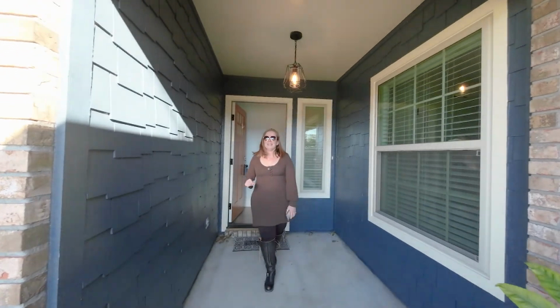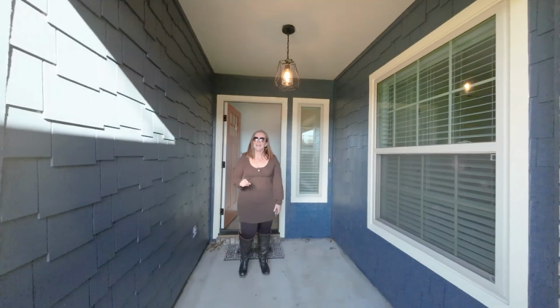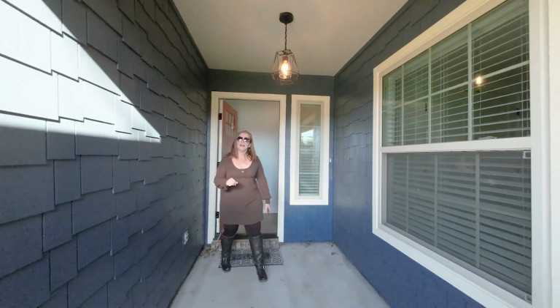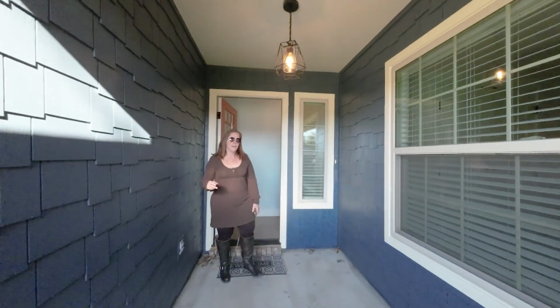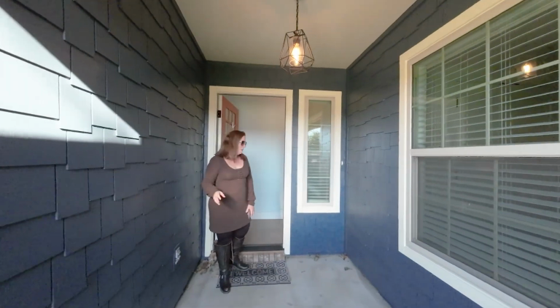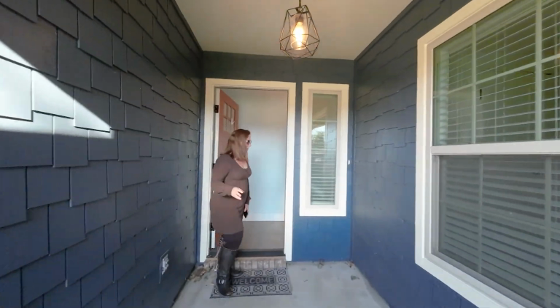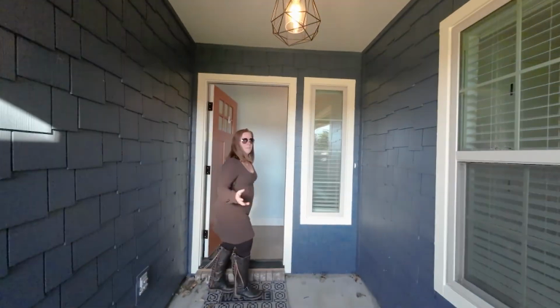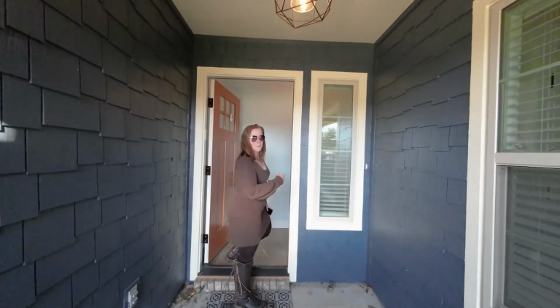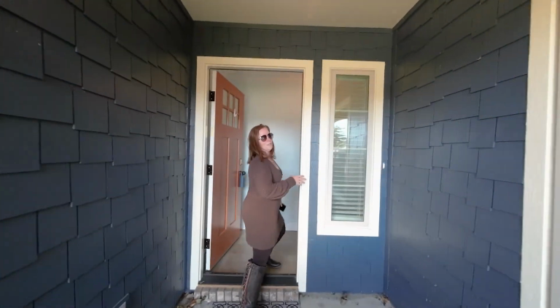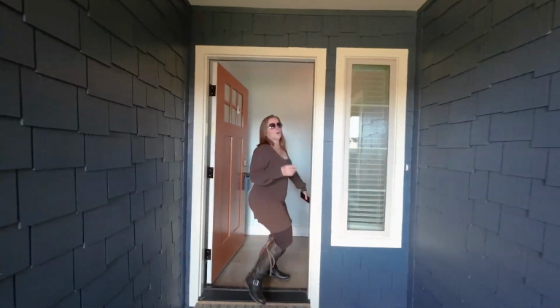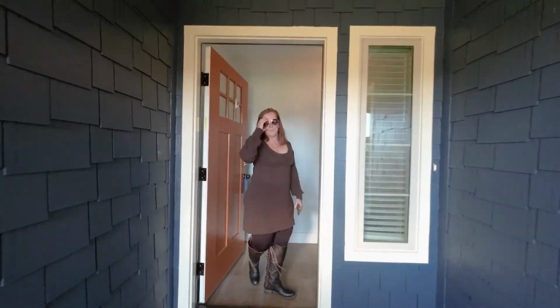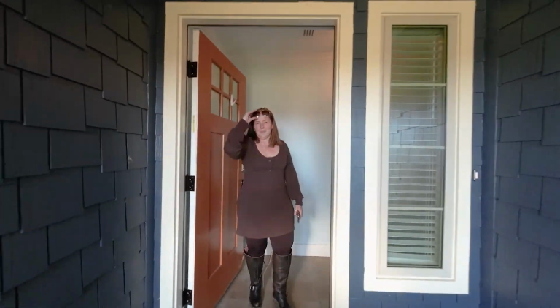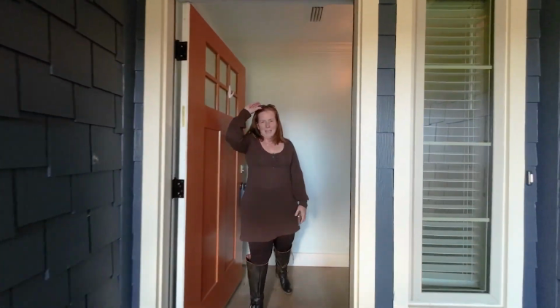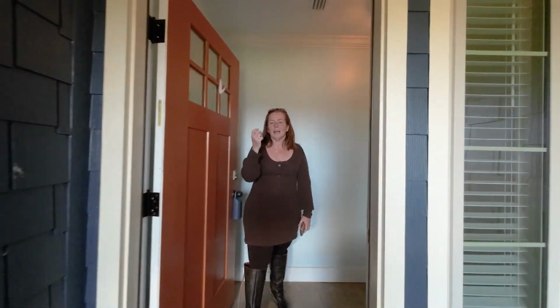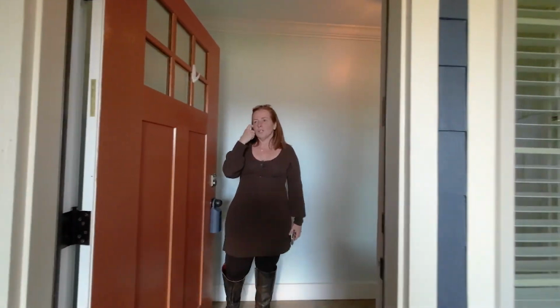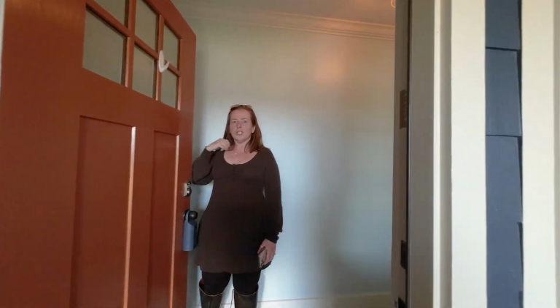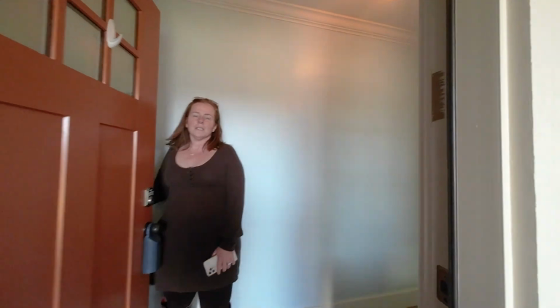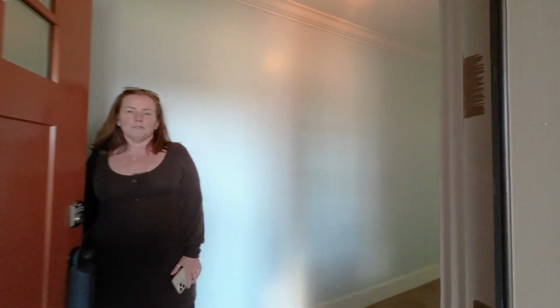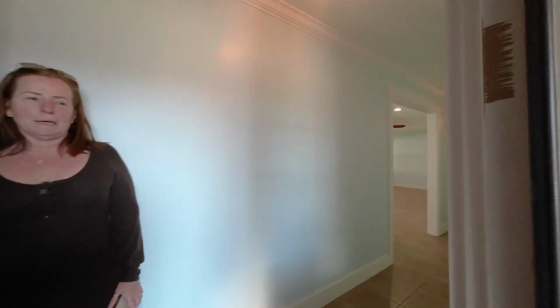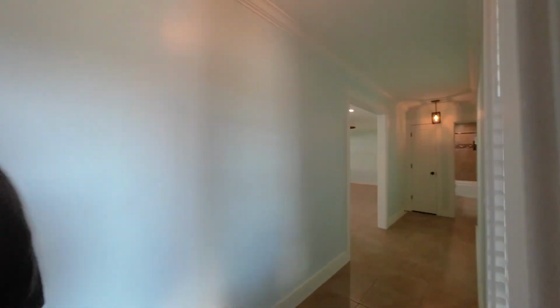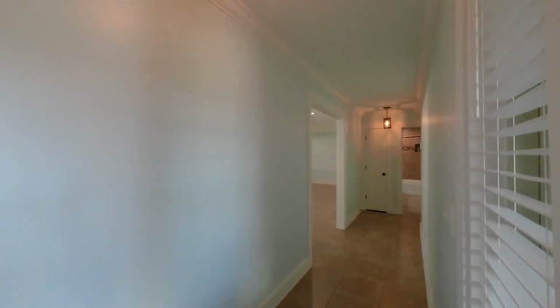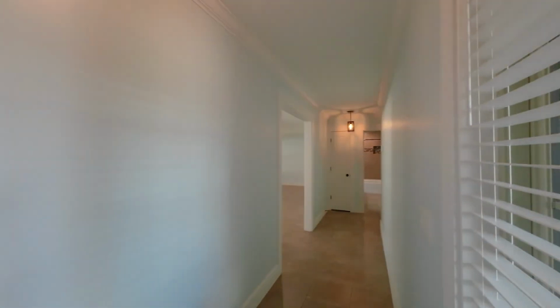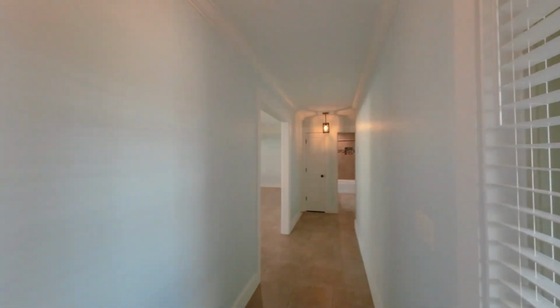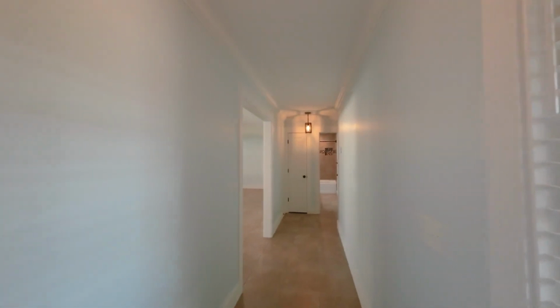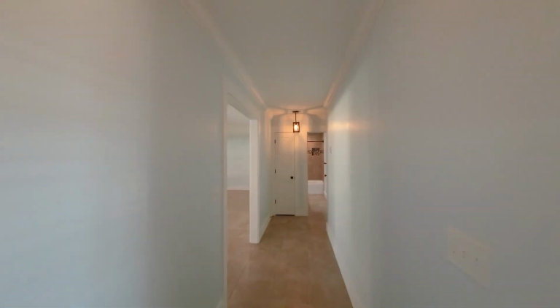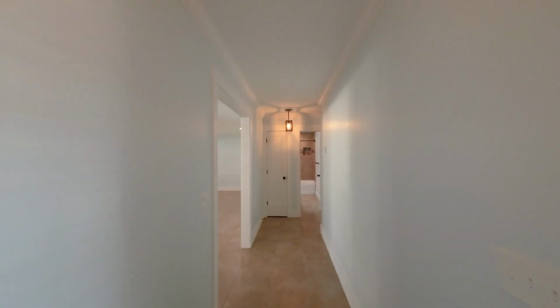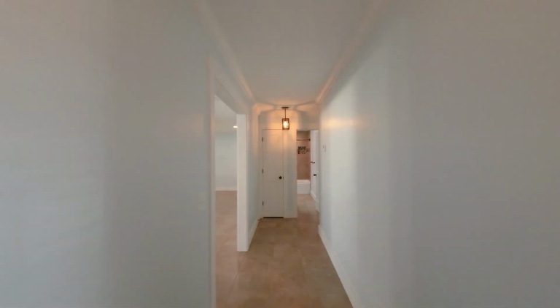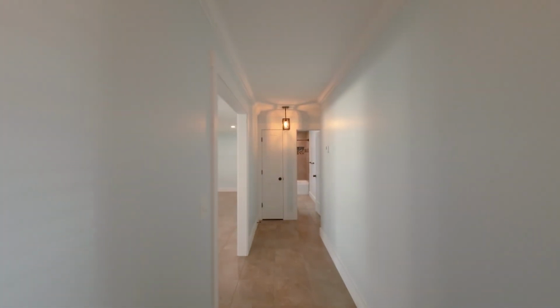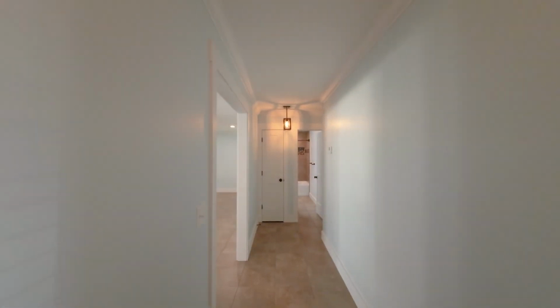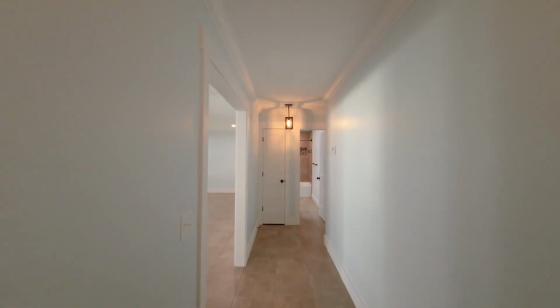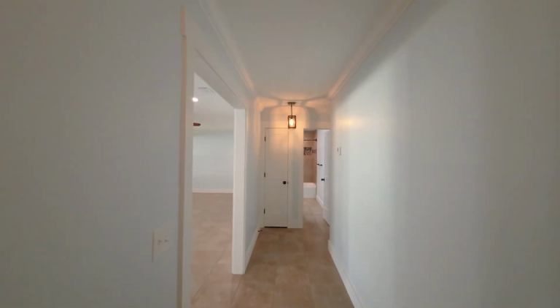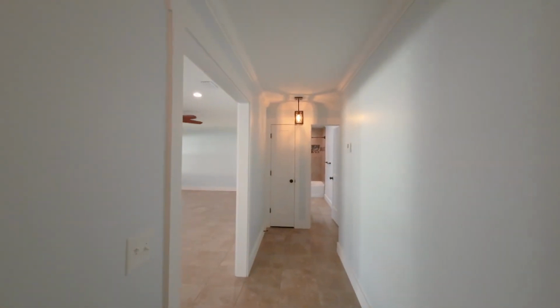So what are we doing here? We're showing this home that we just listed for sale. We're going to do a virtual tour of this home.